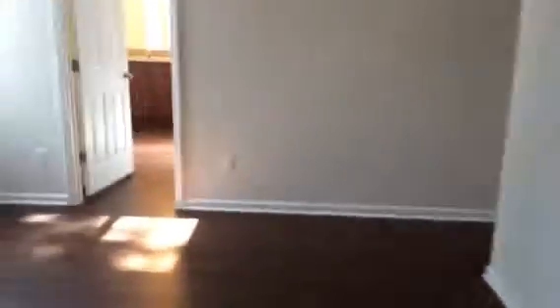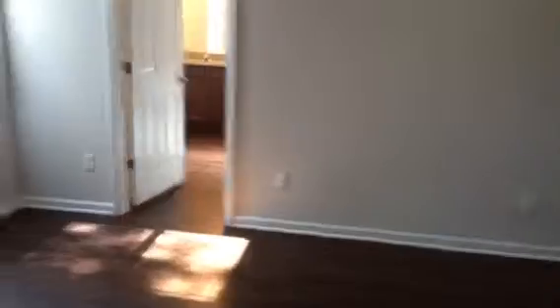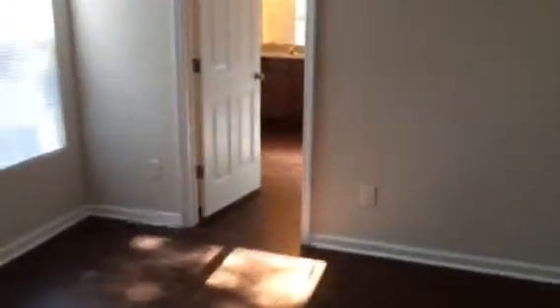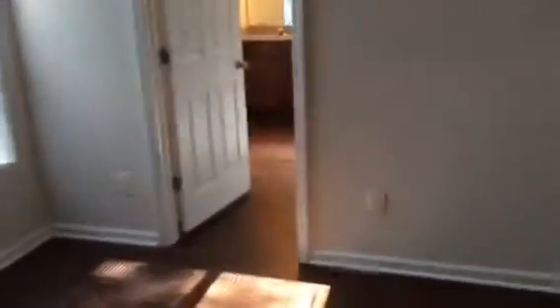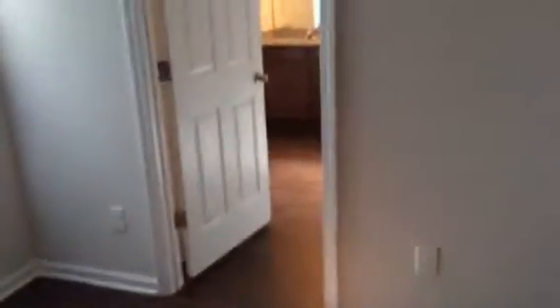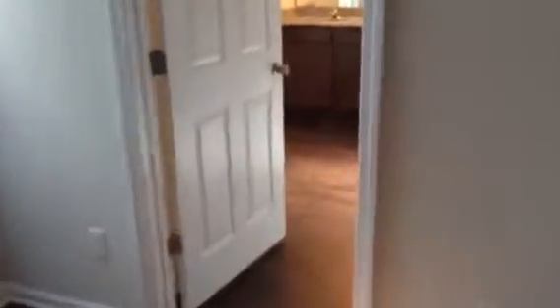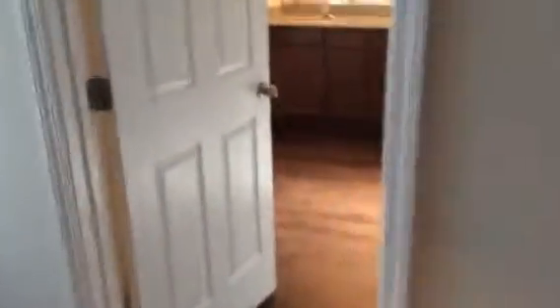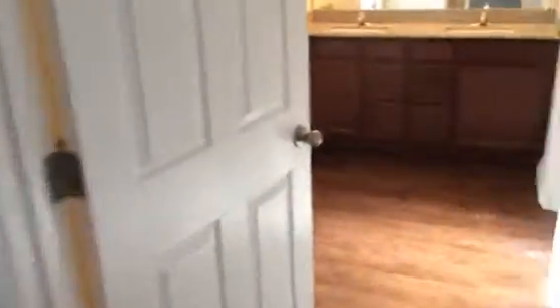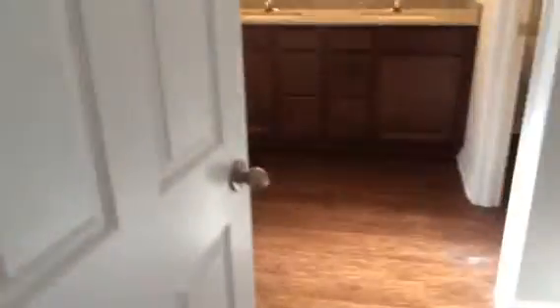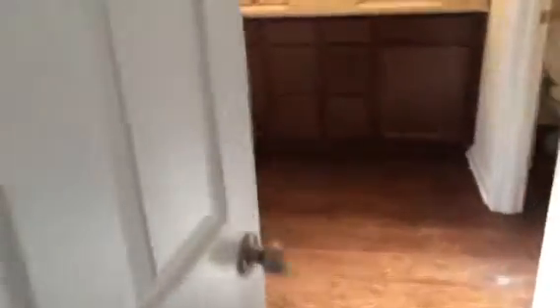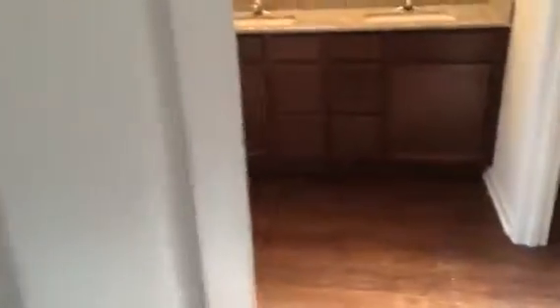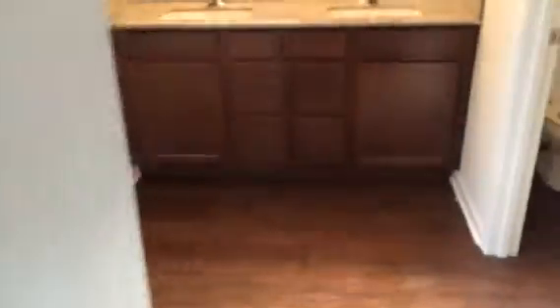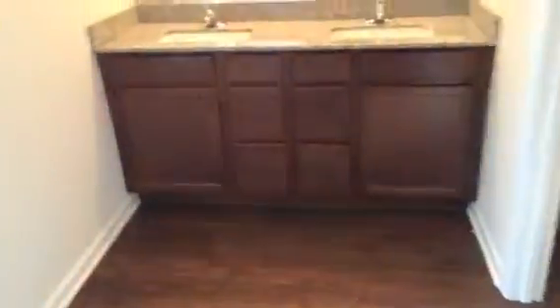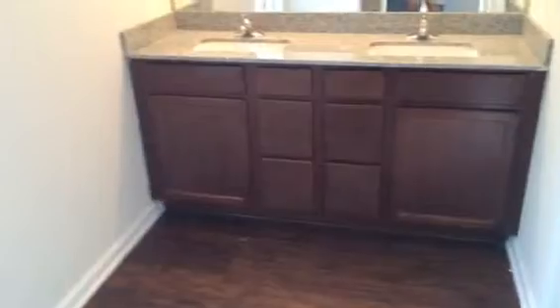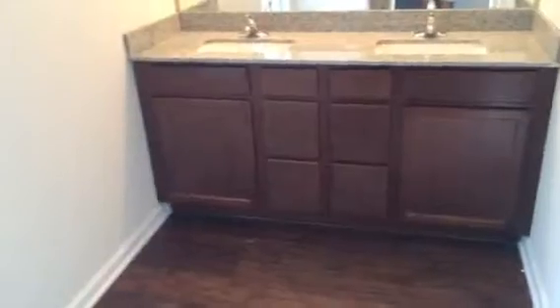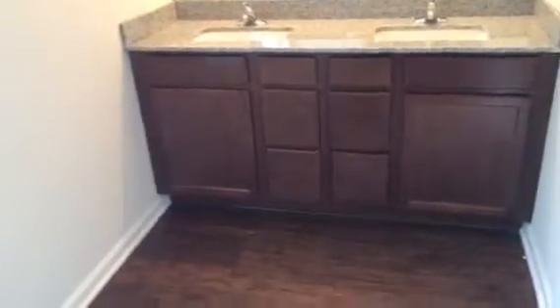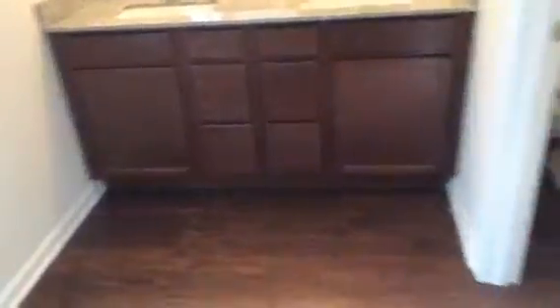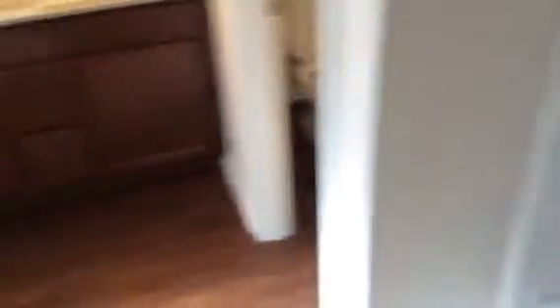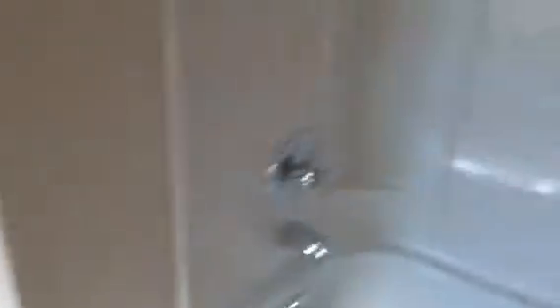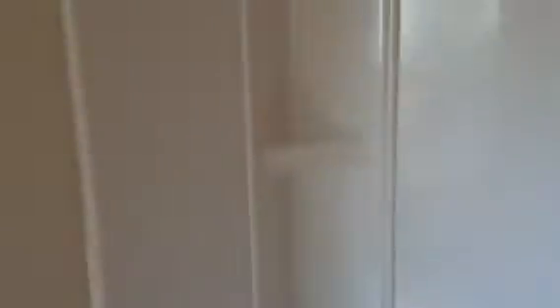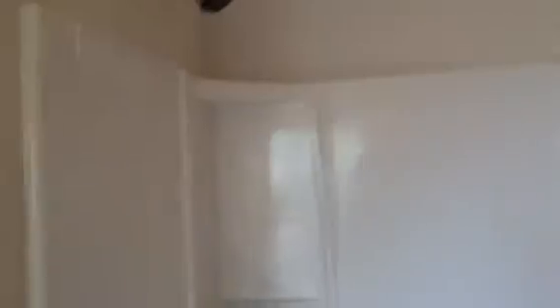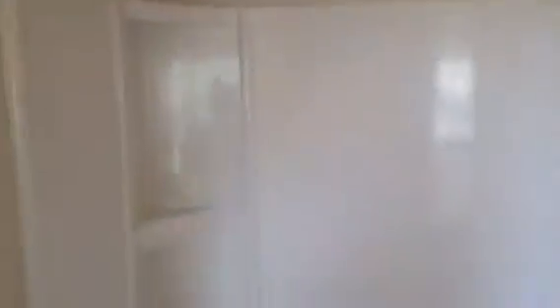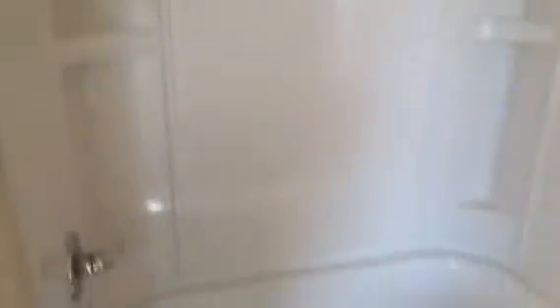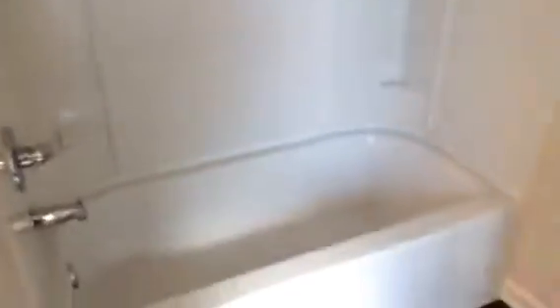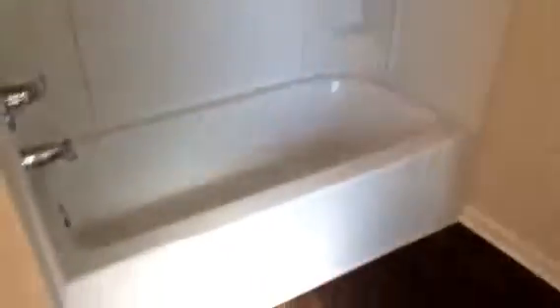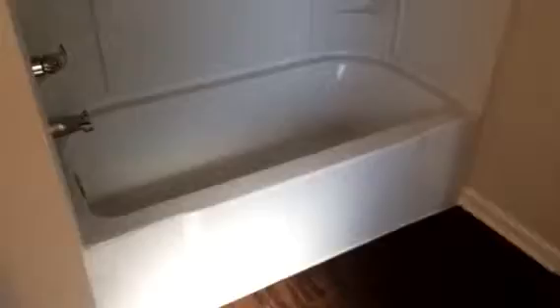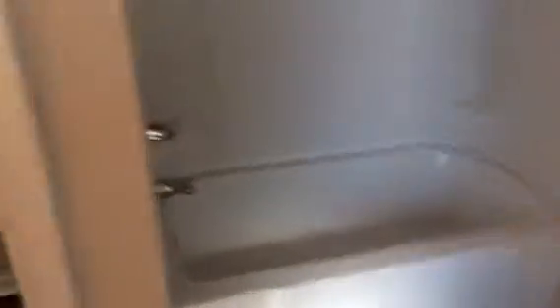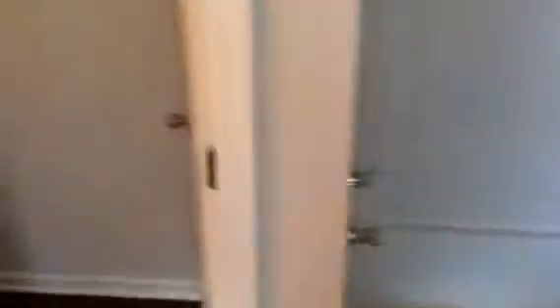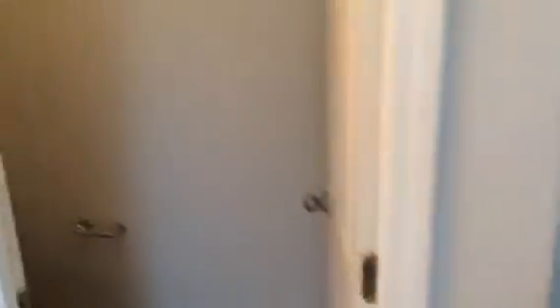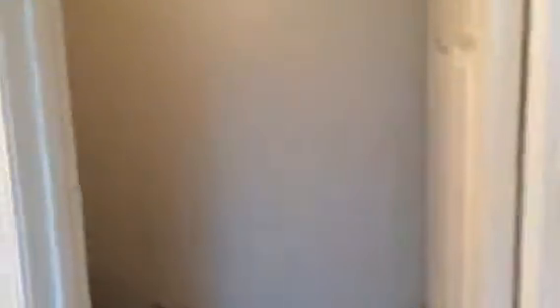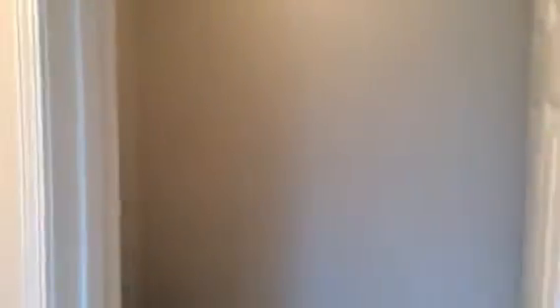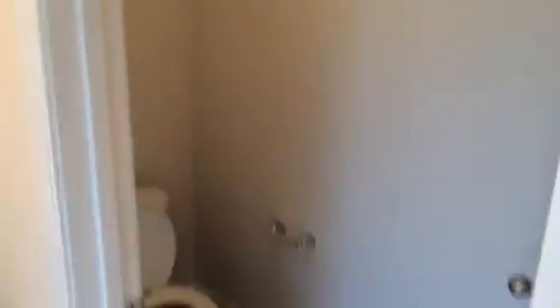And then the bathroom — double vanity sinks there, shower tub enclosure here, and a separate room for the toilet.